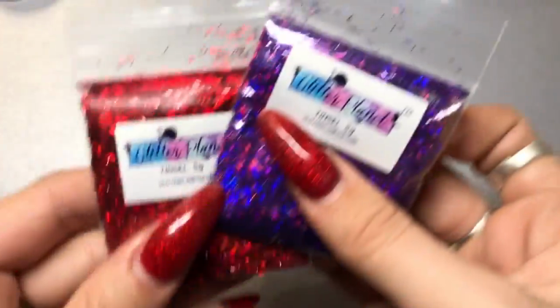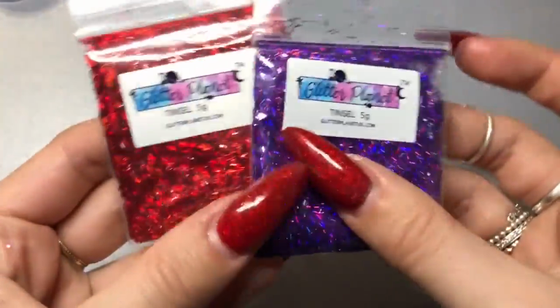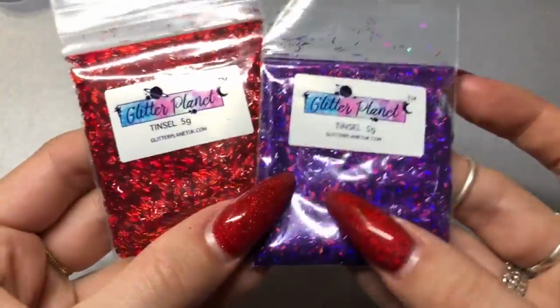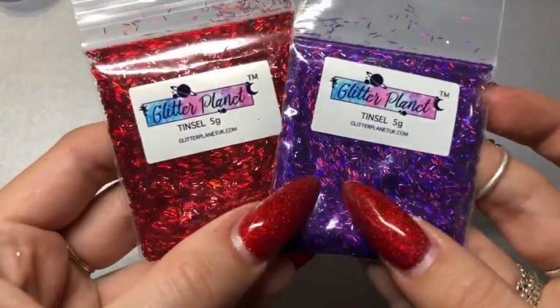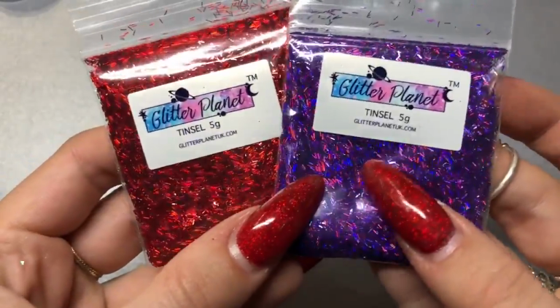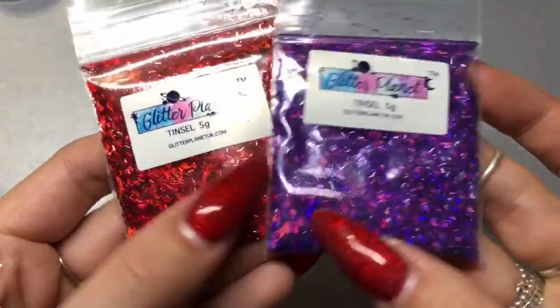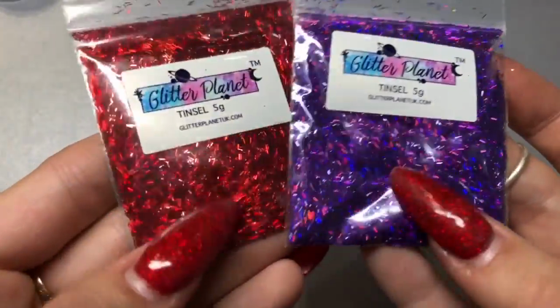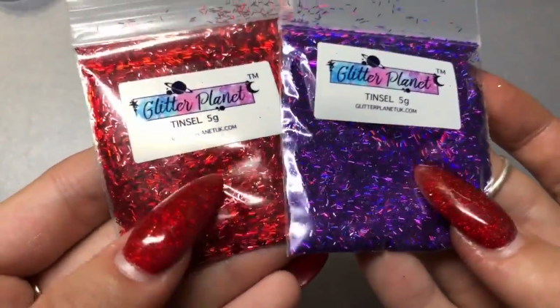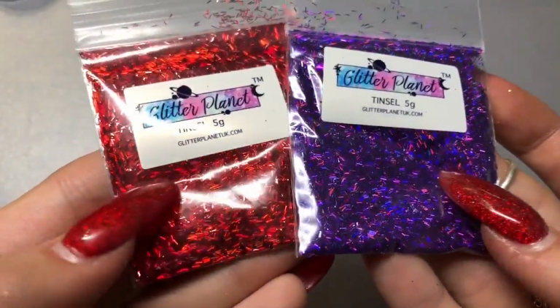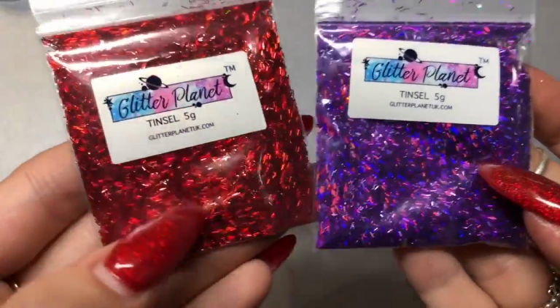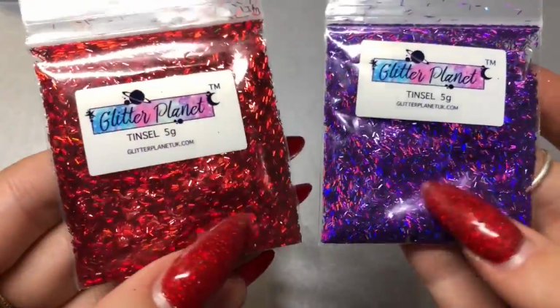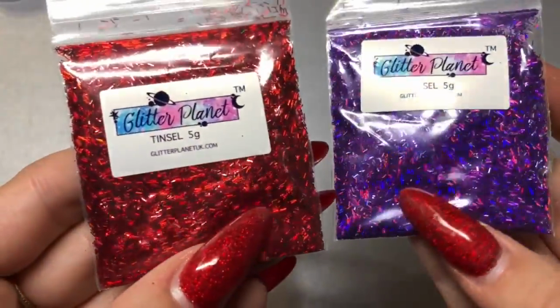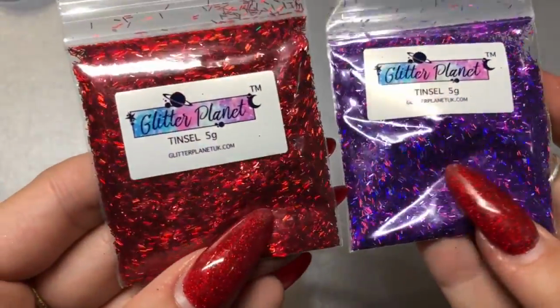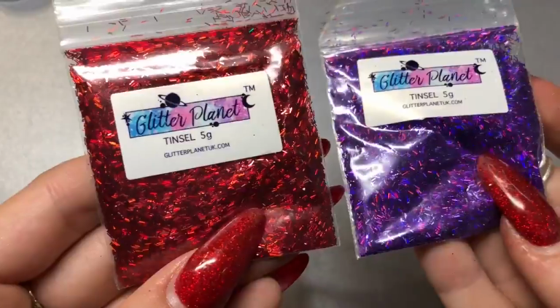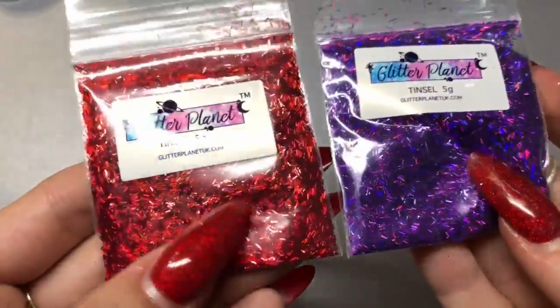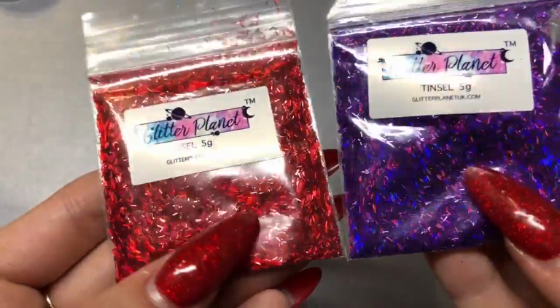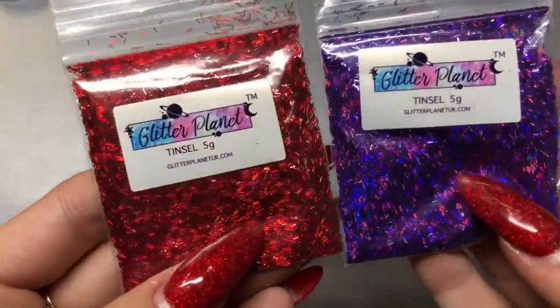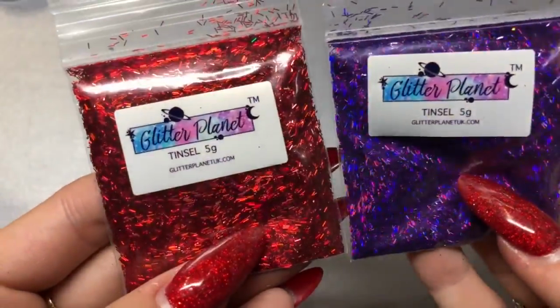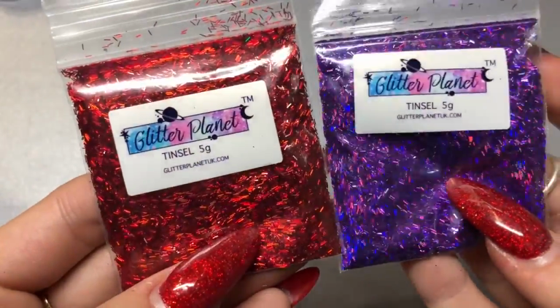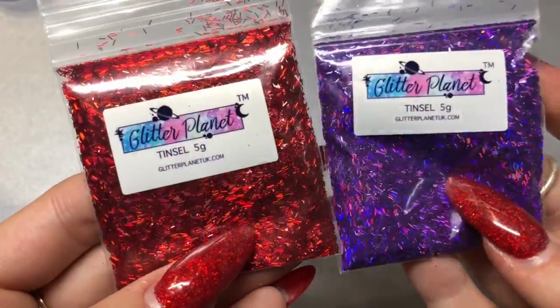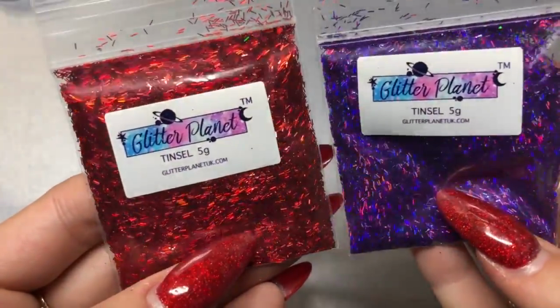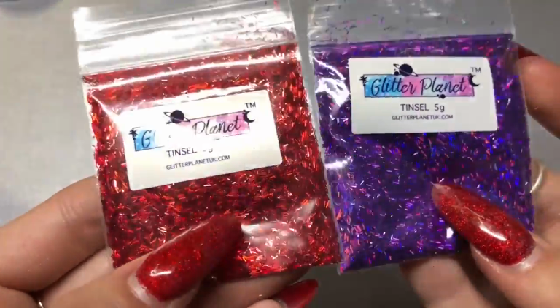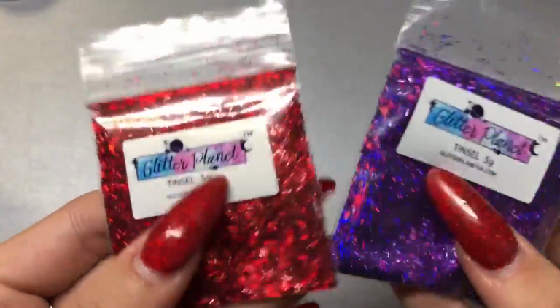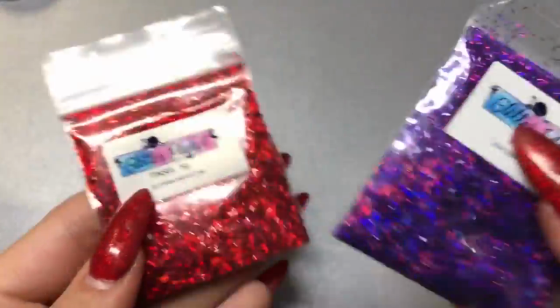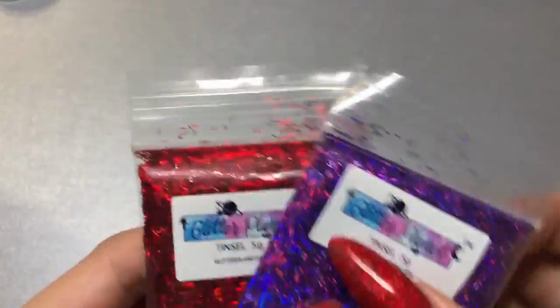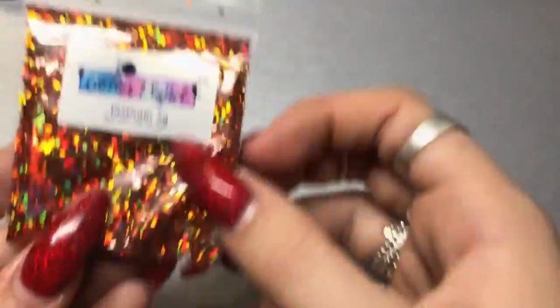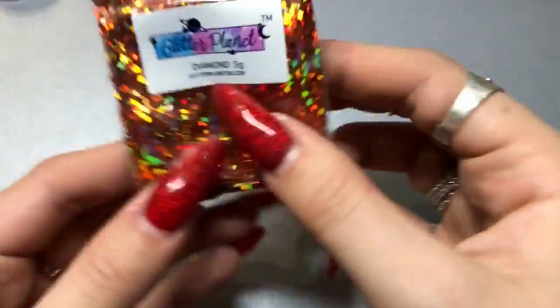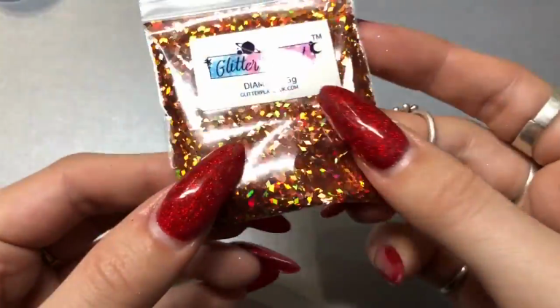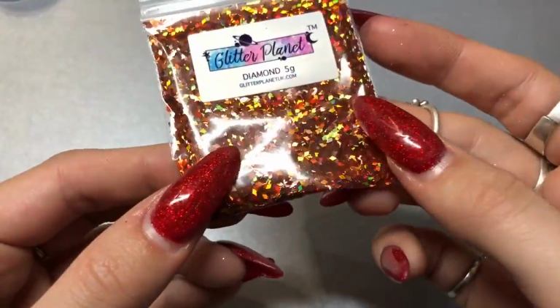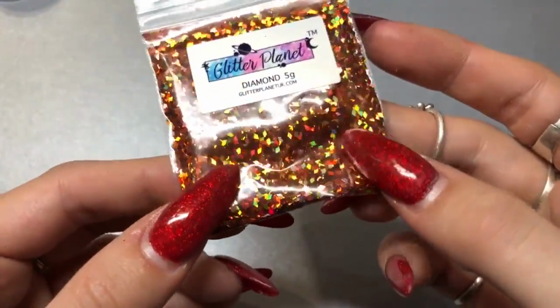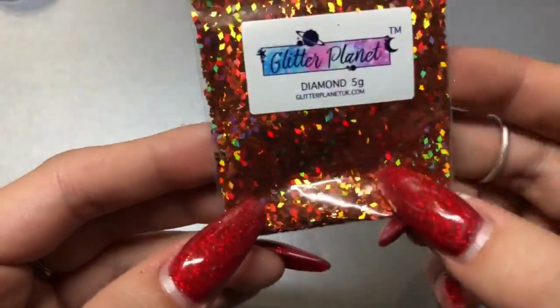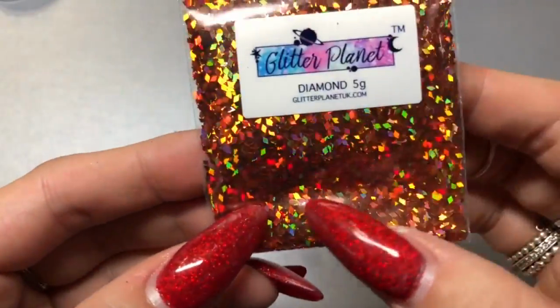Back to the haul — I got a couple of their tinsels, which are quite new on the website. I got the purple and the red, and you get so much in here — it's five grams. This will last me a lifetime.